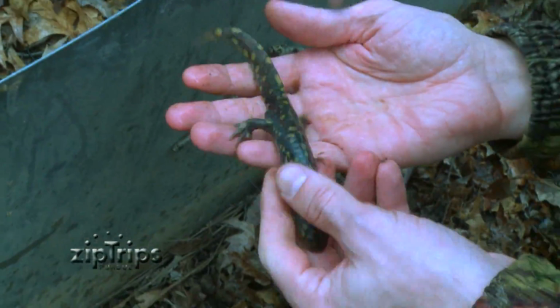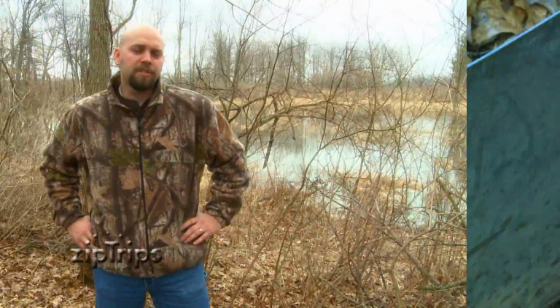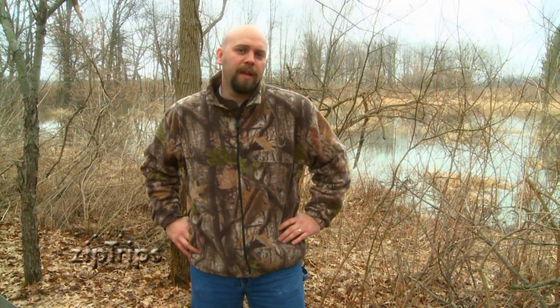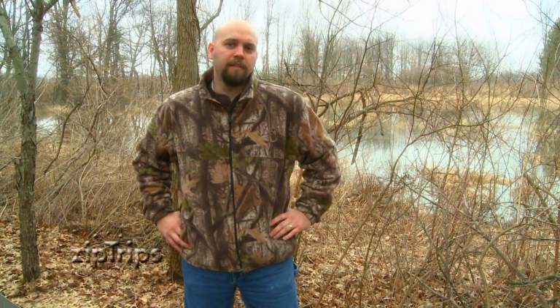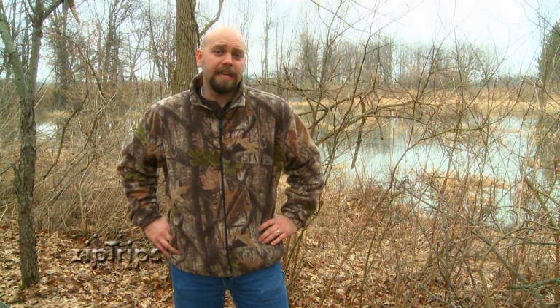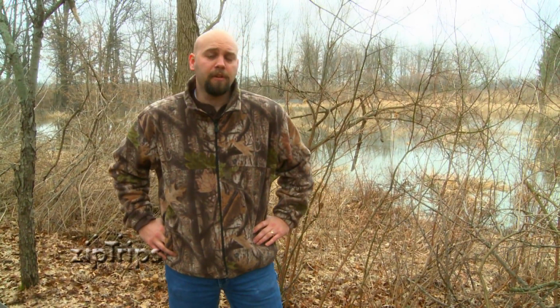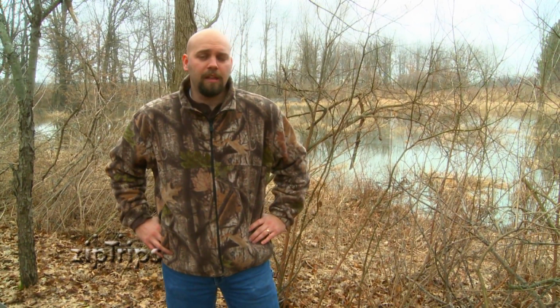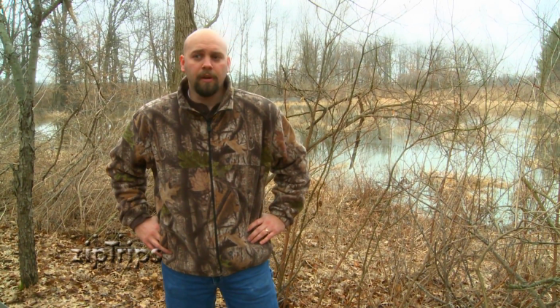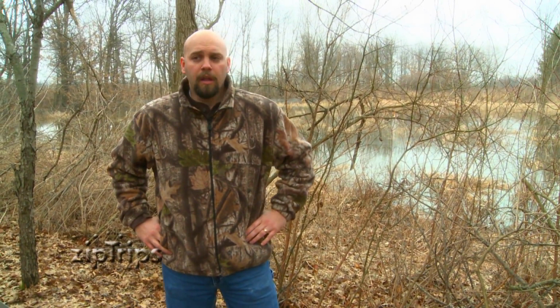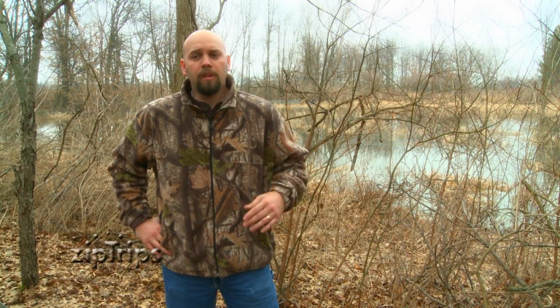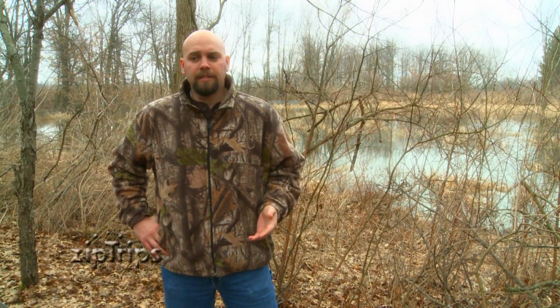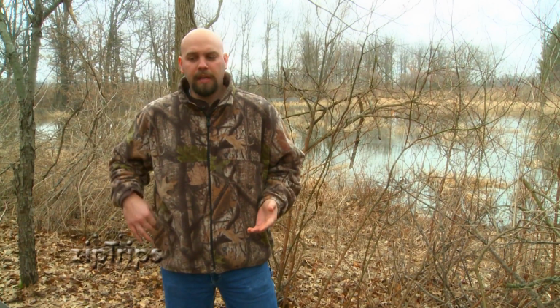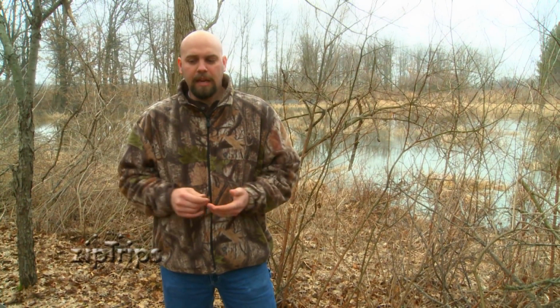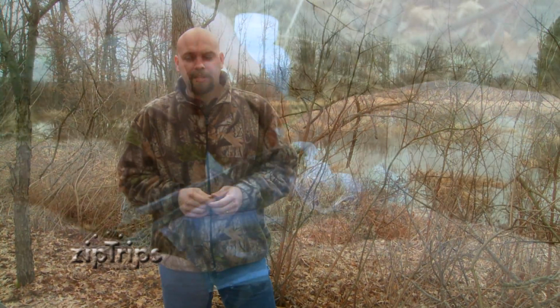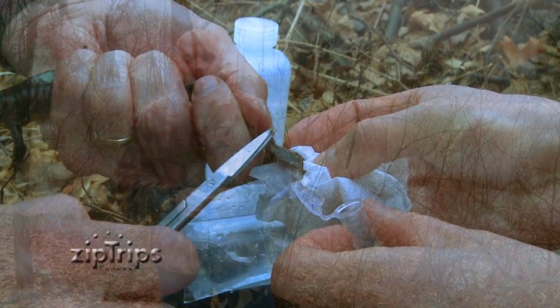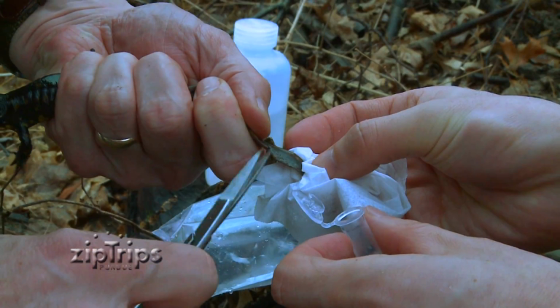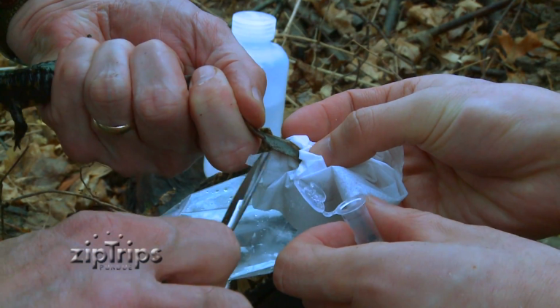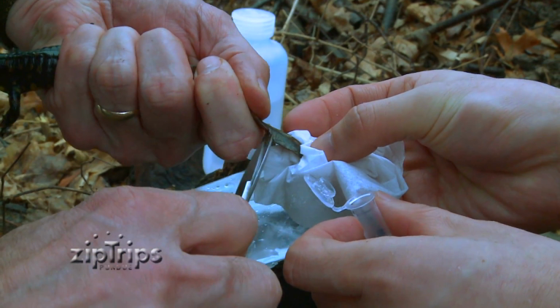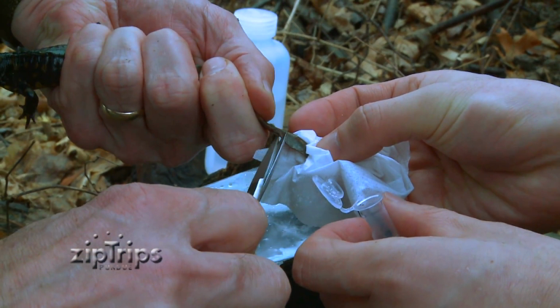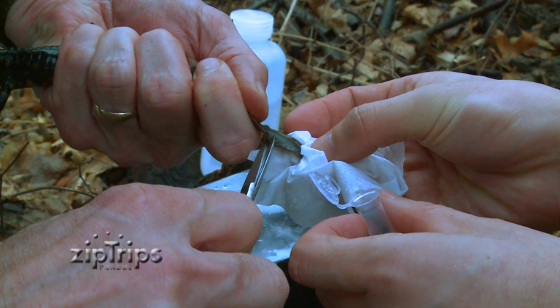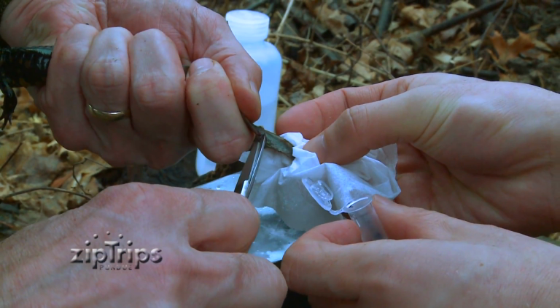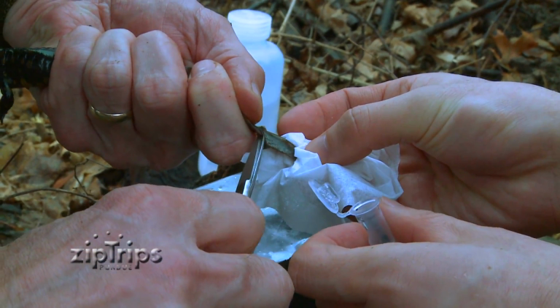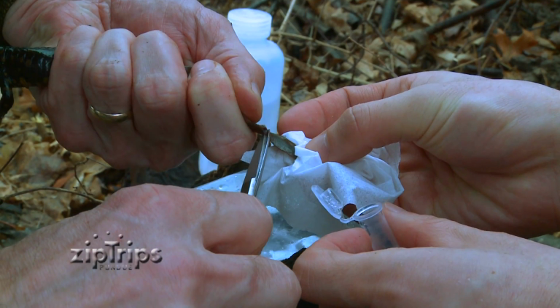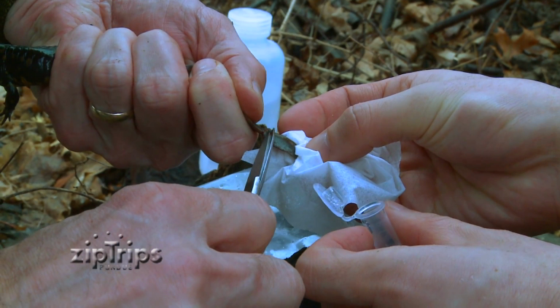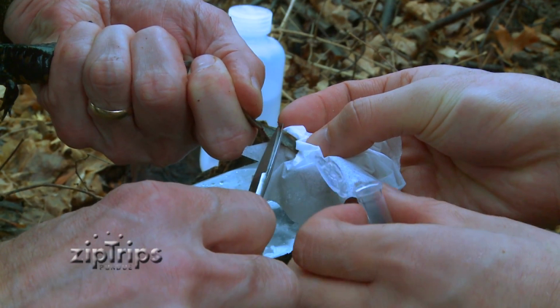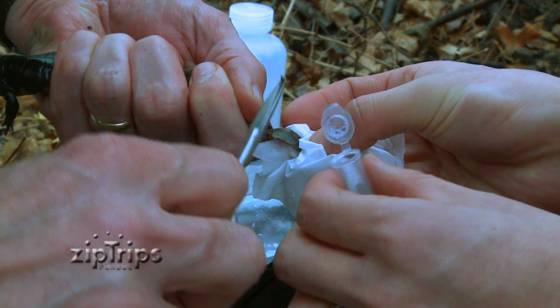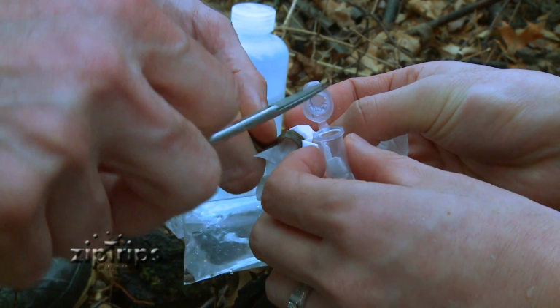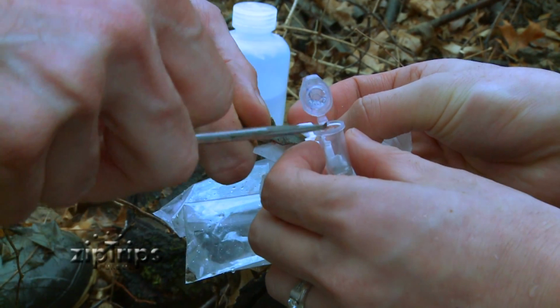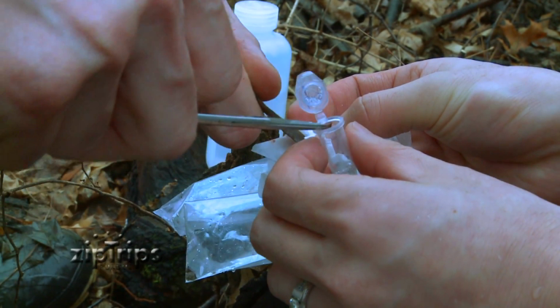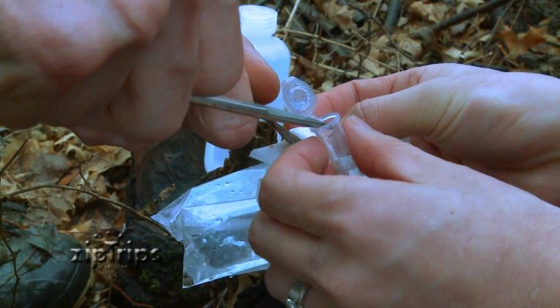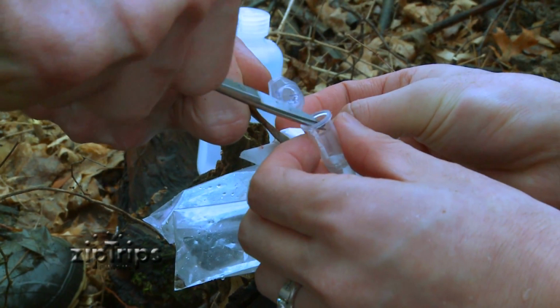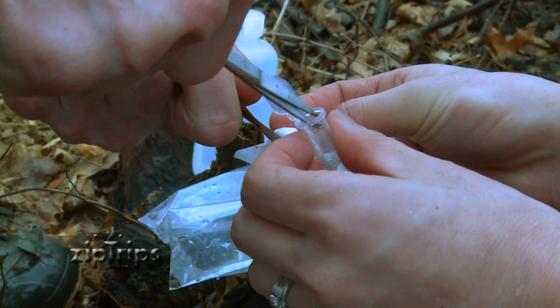There are several ways of getting DNA from a salamander. One of the ways is to take a small tail snip from the tail. The tail will regrow or regenerate, and it's relatively painless to the salamander.